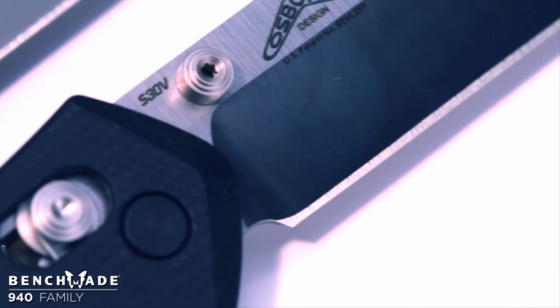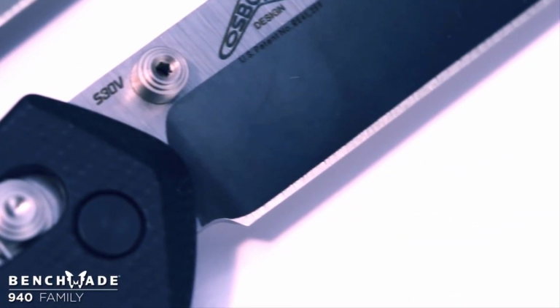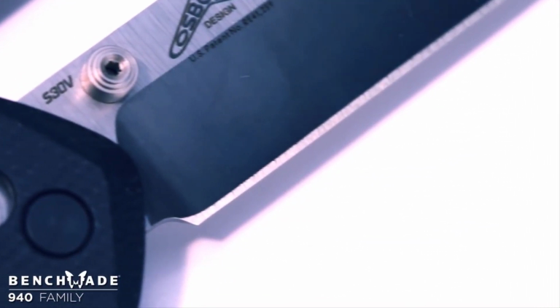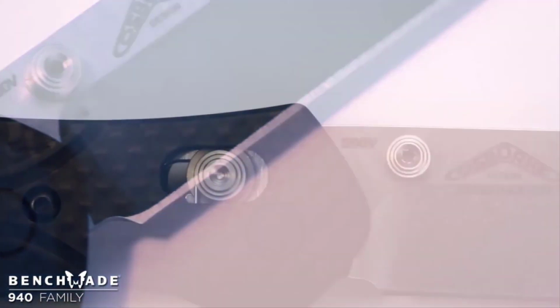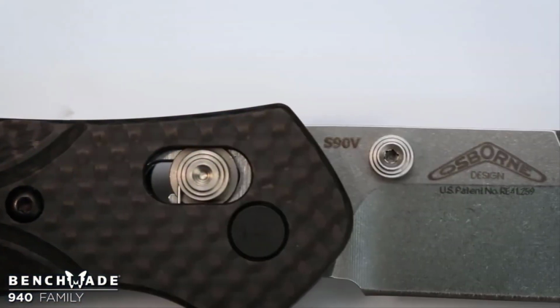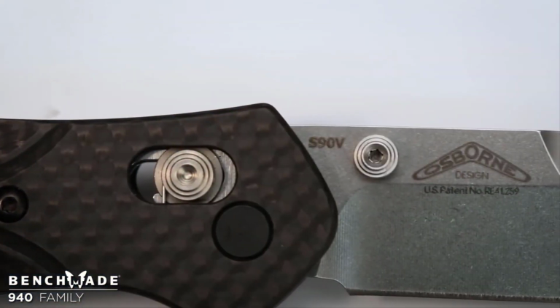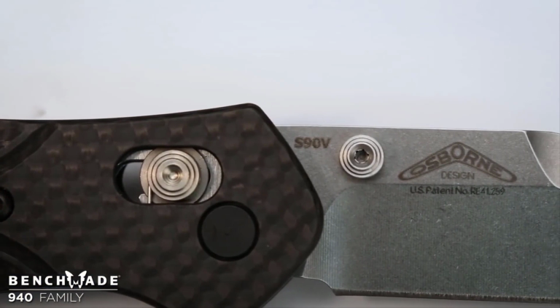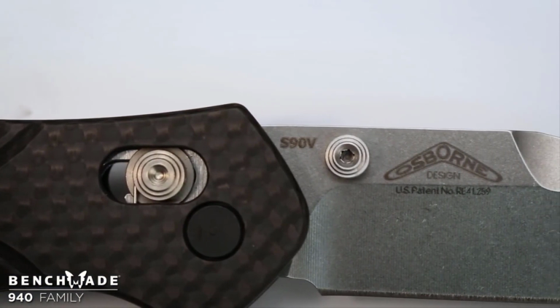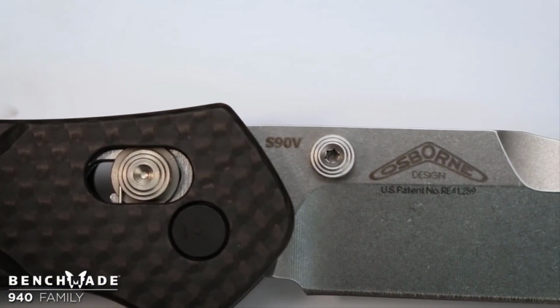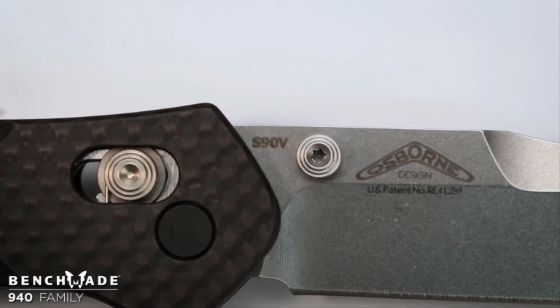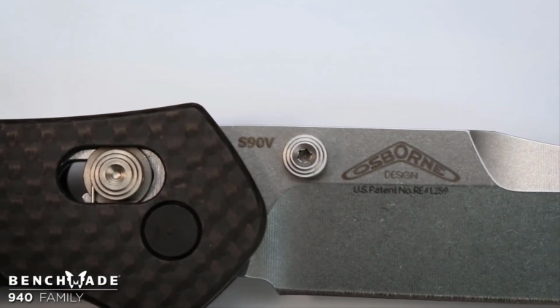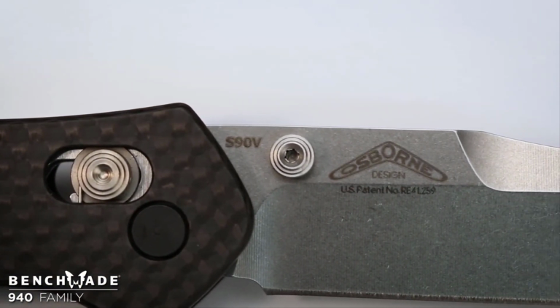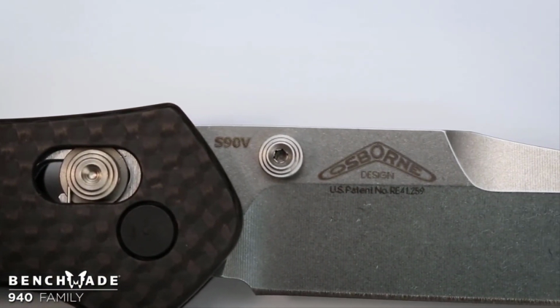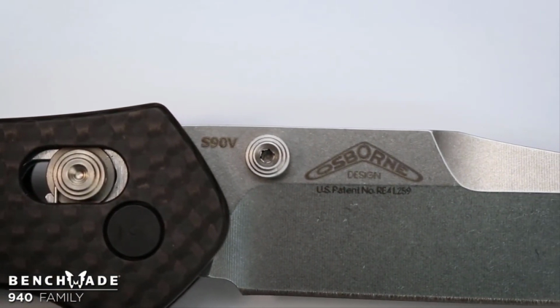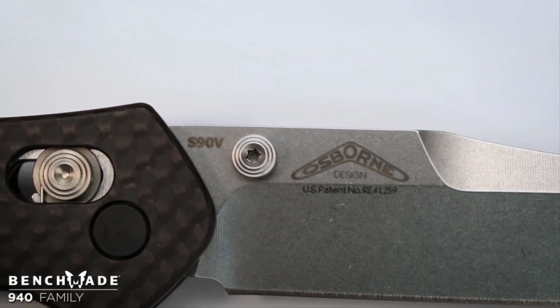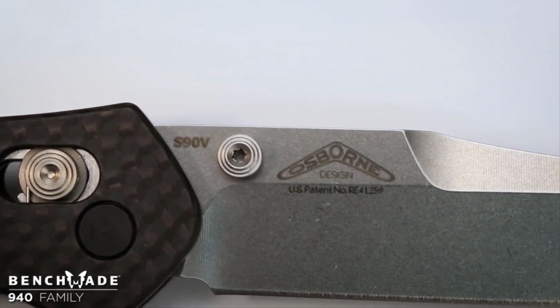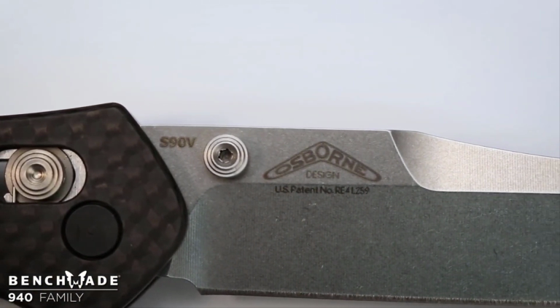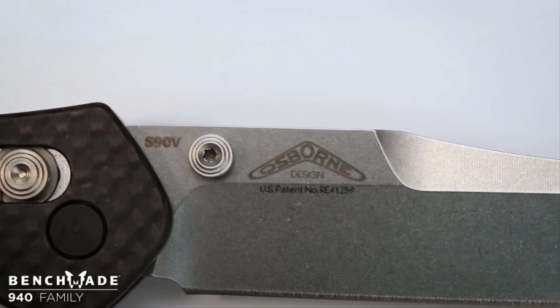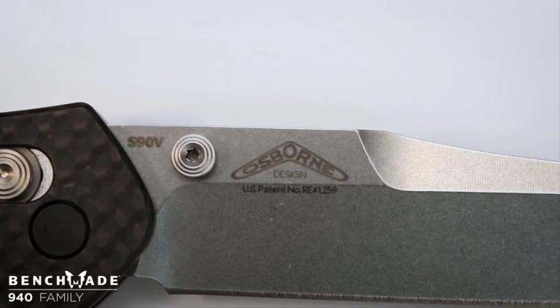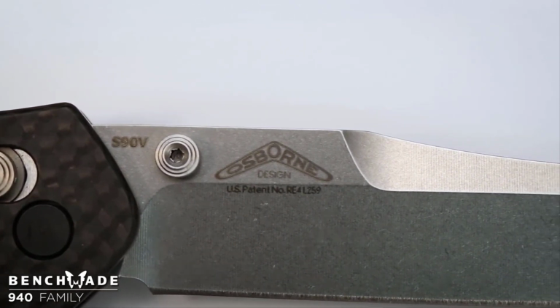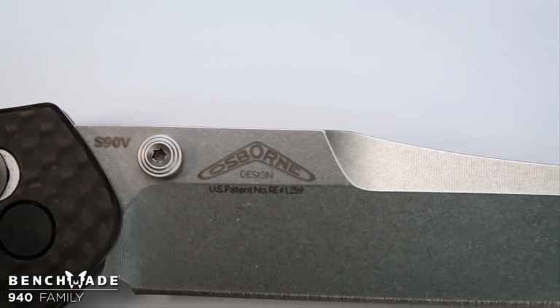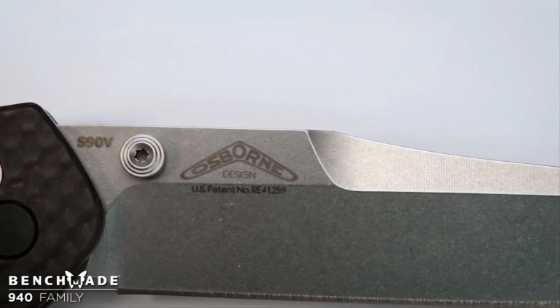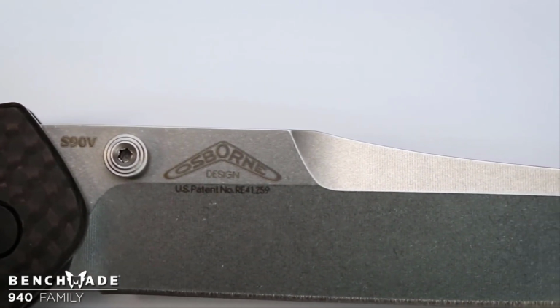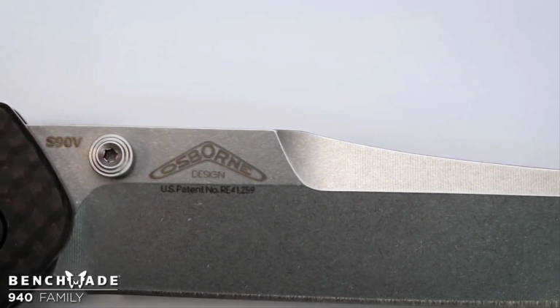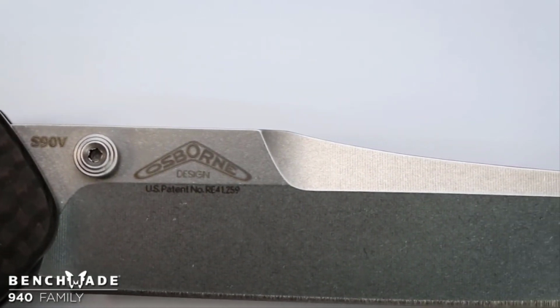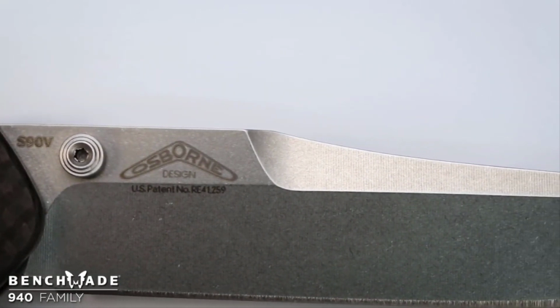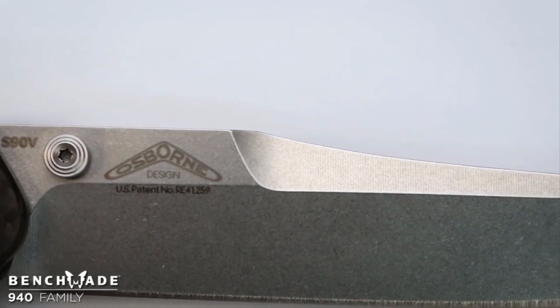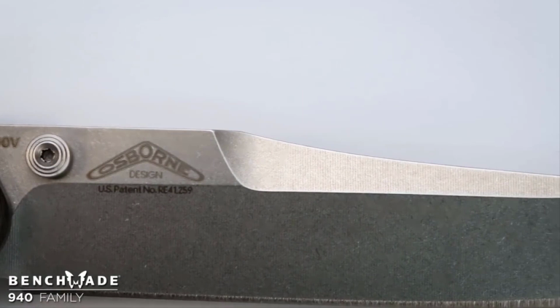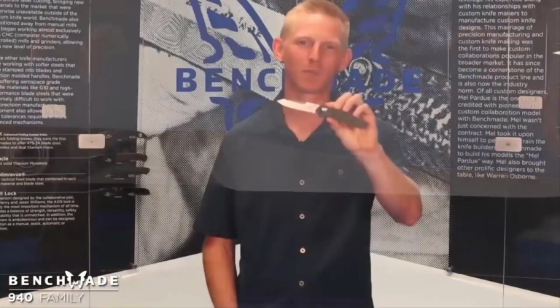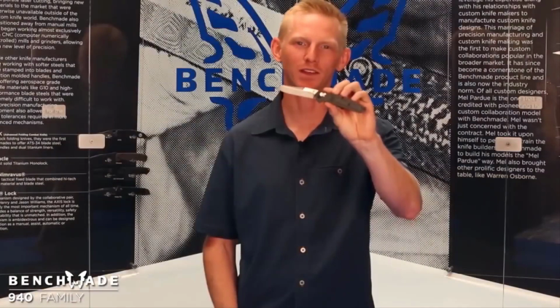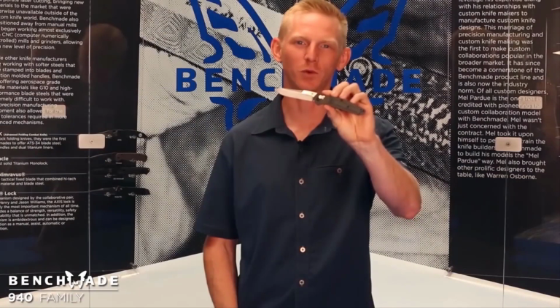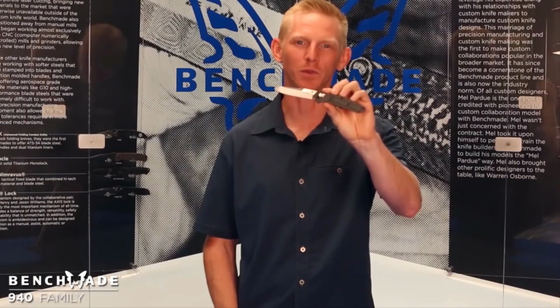The 940-1 features our most premium steel, CPM S90V, which provides tremendous edge retention, great corrosion resistance, and great impact resistance — otherwise known as toughness. This is the Benchmade 940 family.